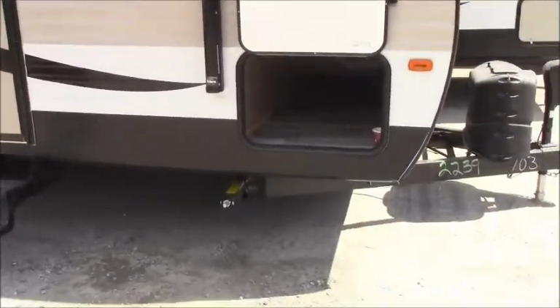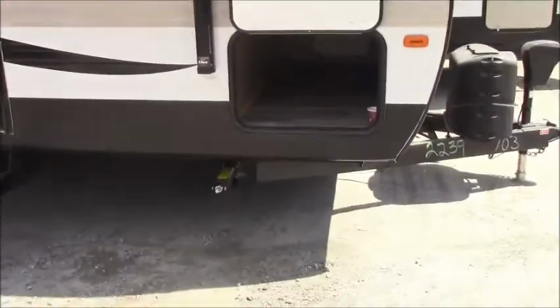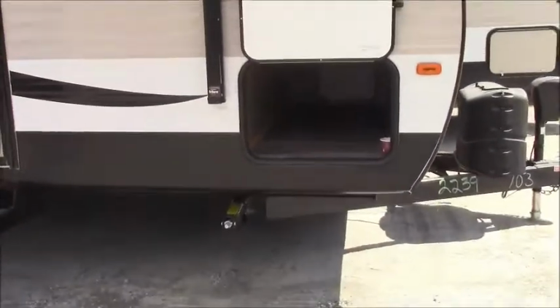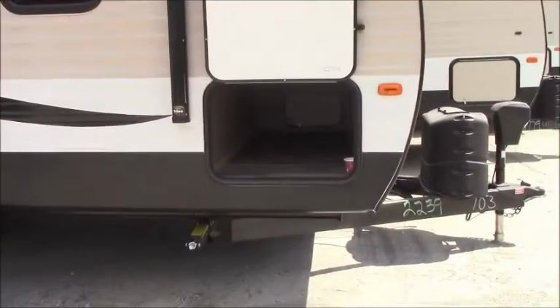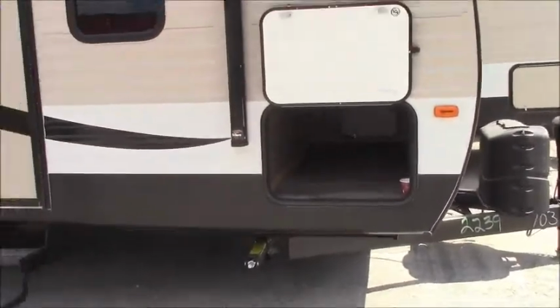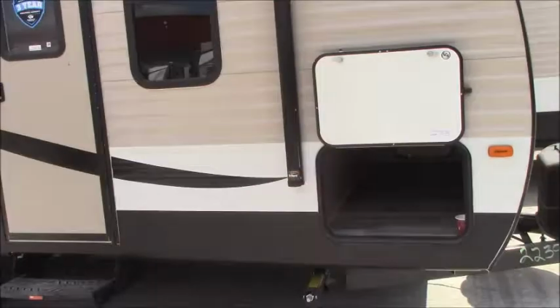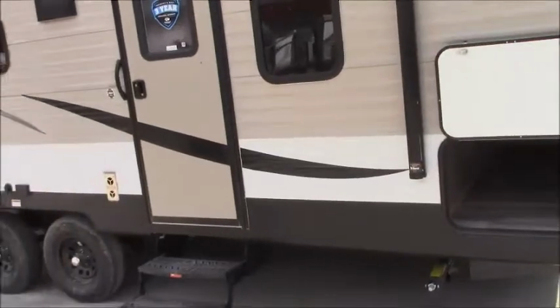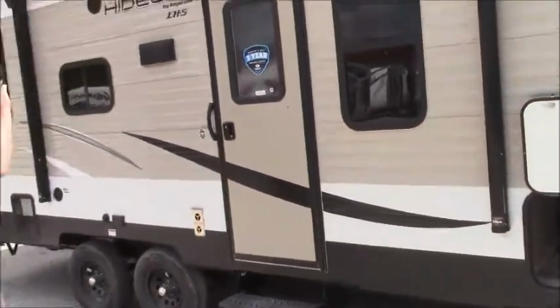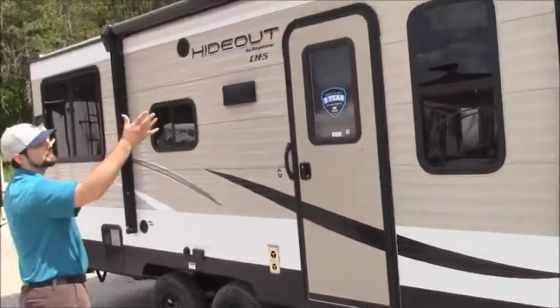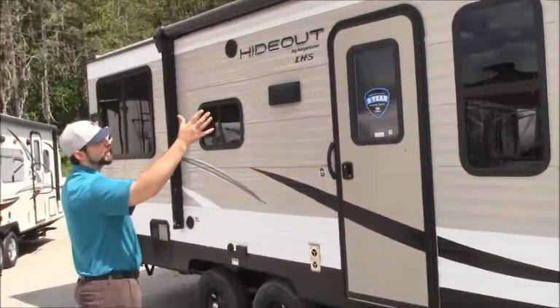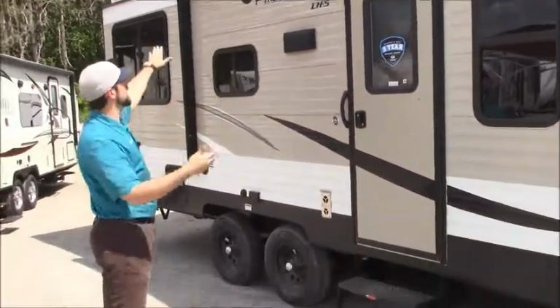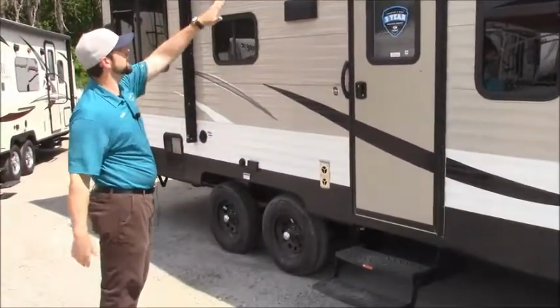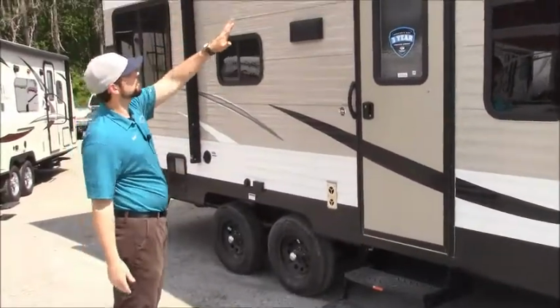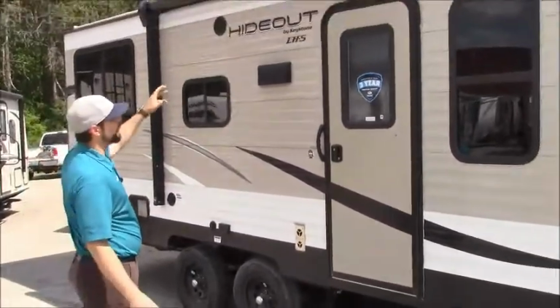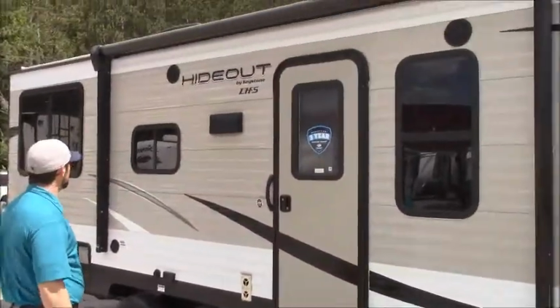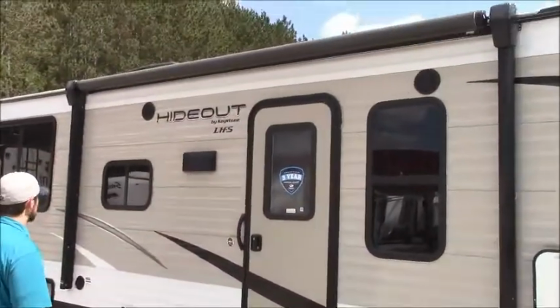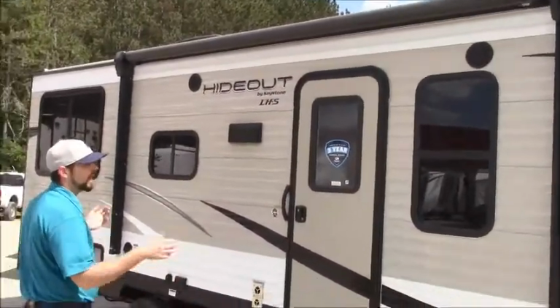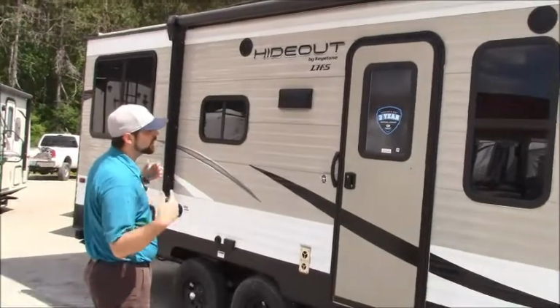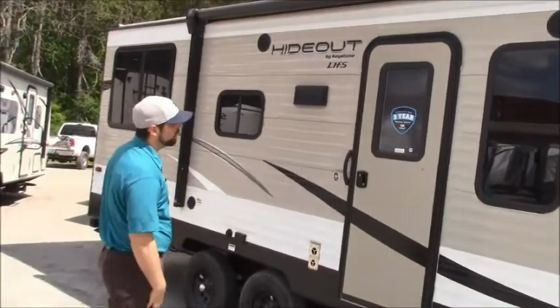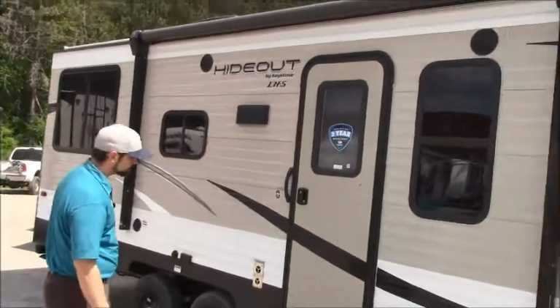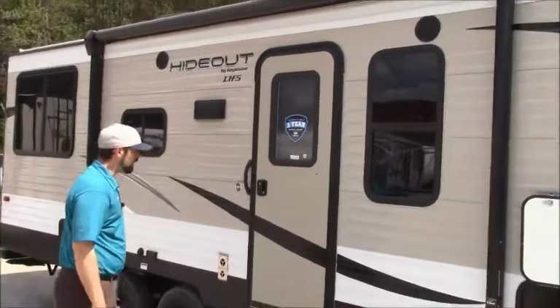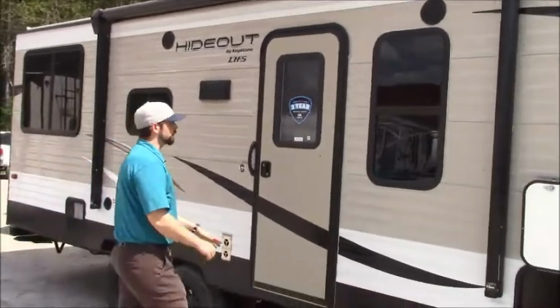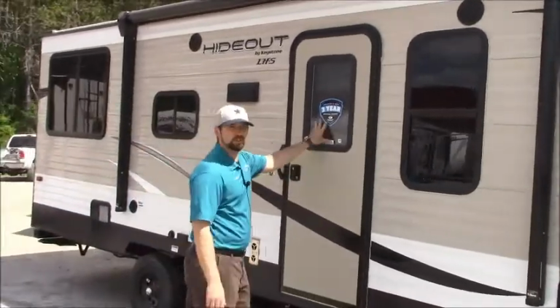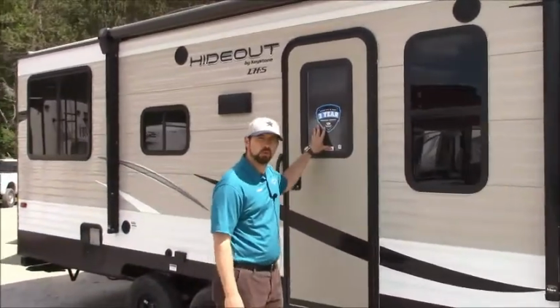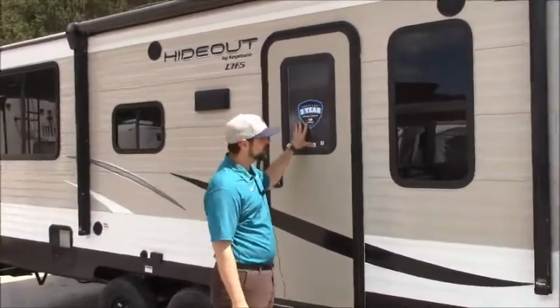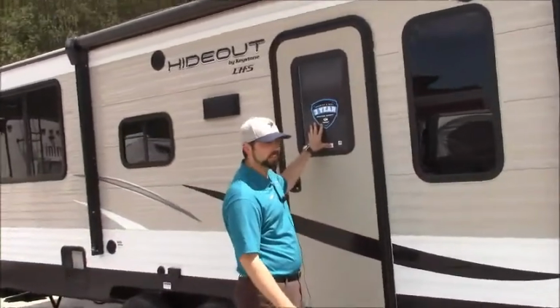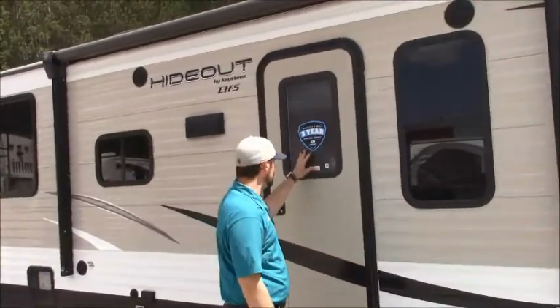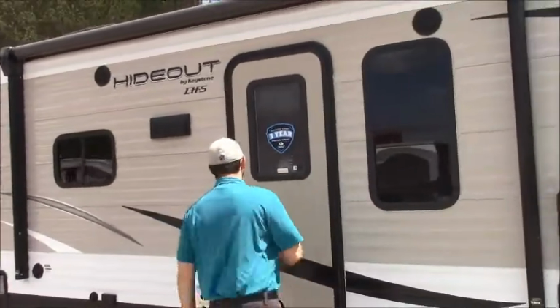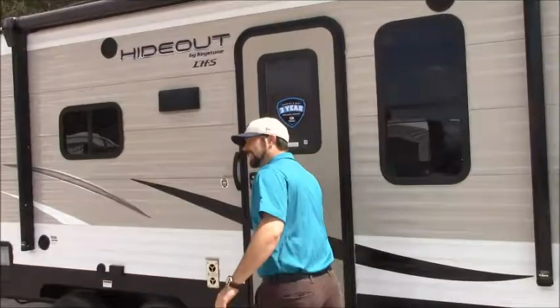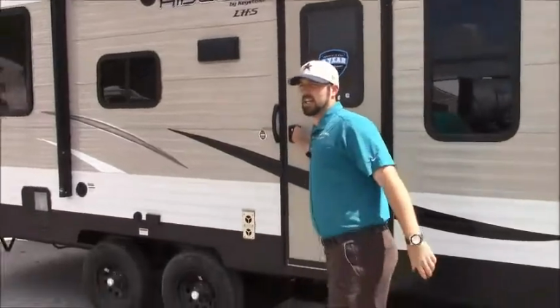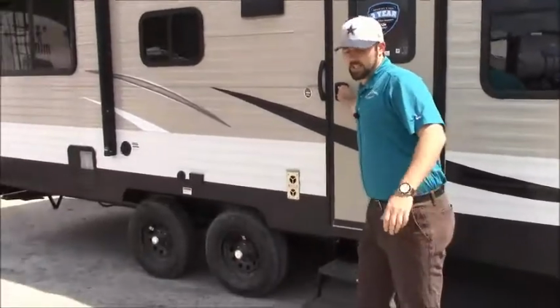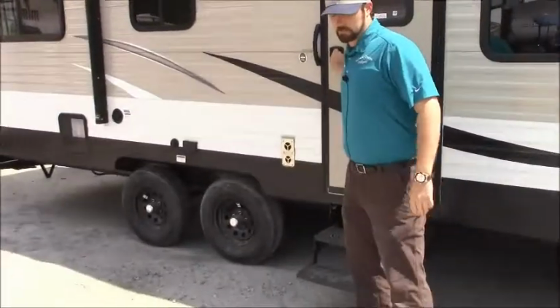There's plenty of room for everything you're going to need on your trips. There's a nice big awning with an LED light strip underneath, and it's going to be a power awning as well. There's also a three-year structural warranty from Keystone — a nice added peace of mind.